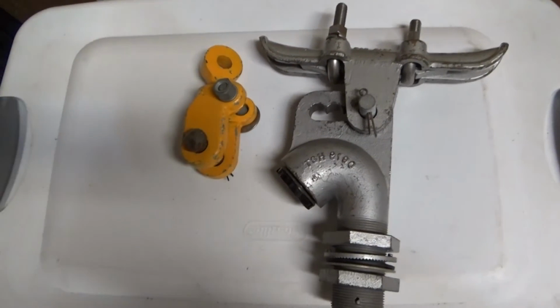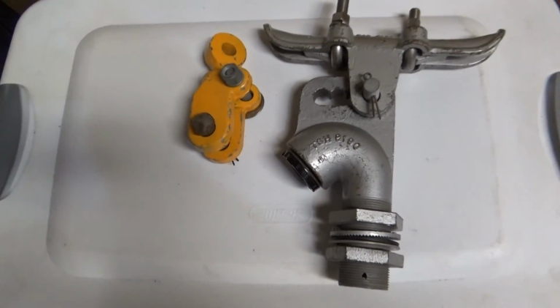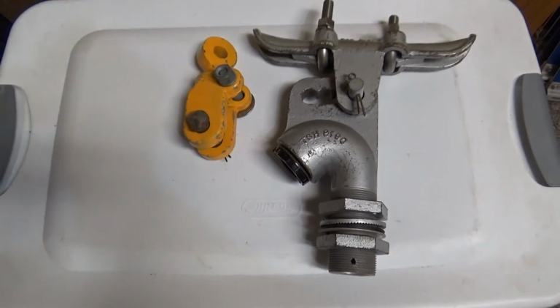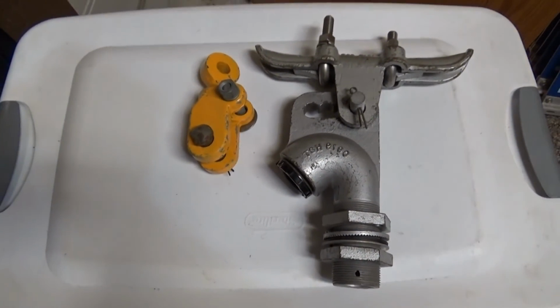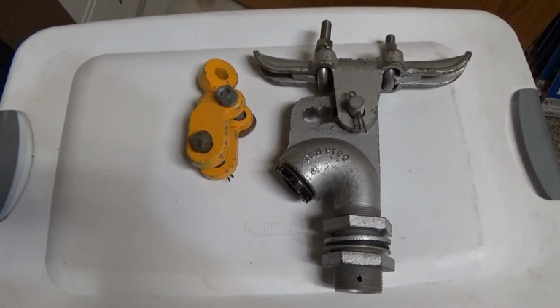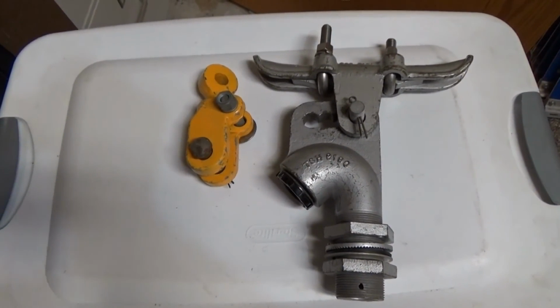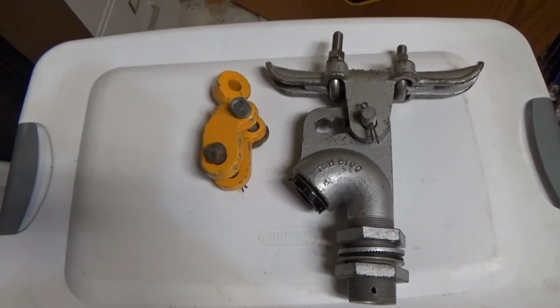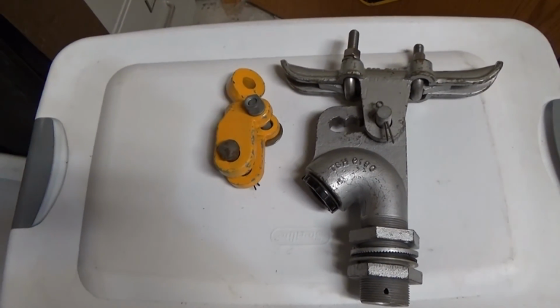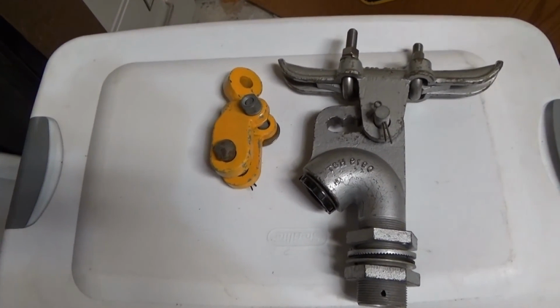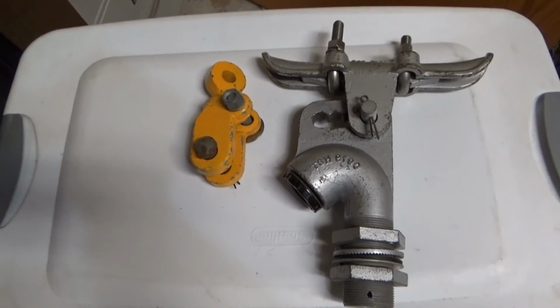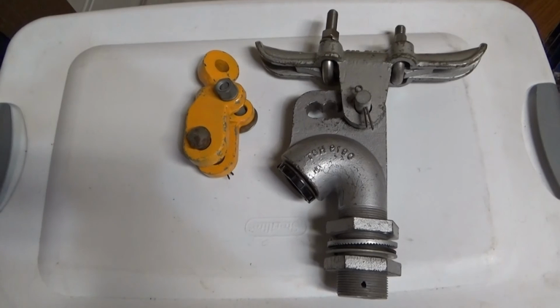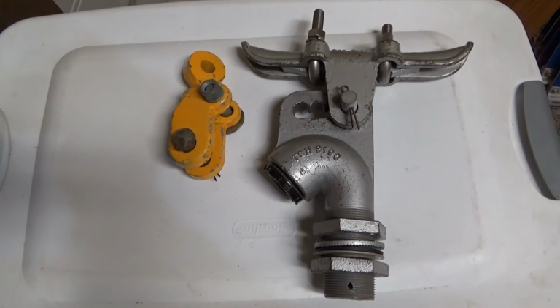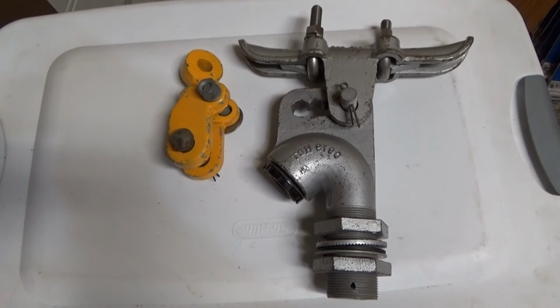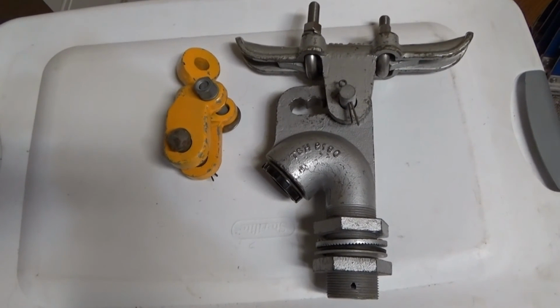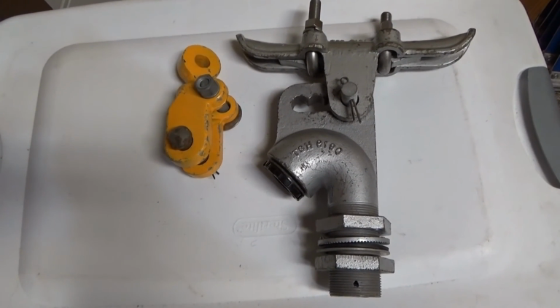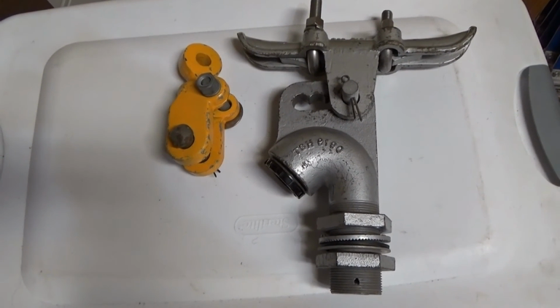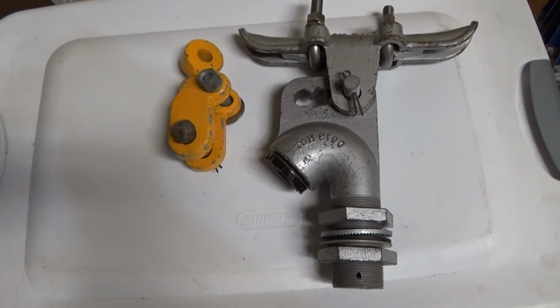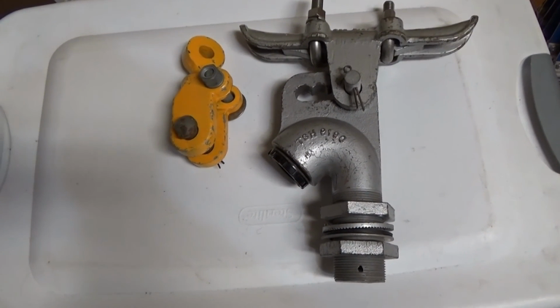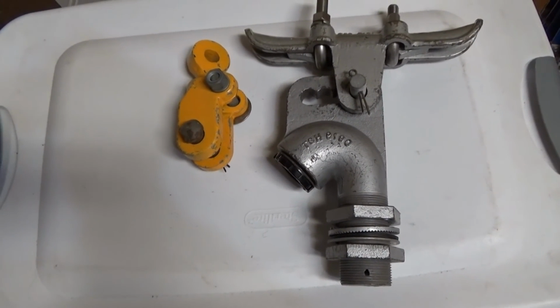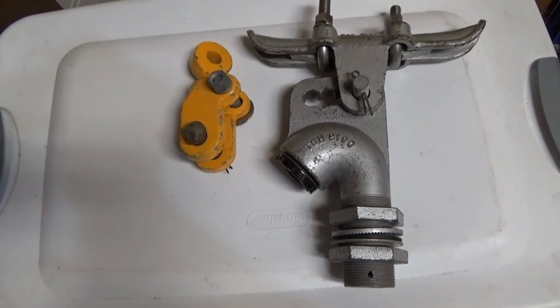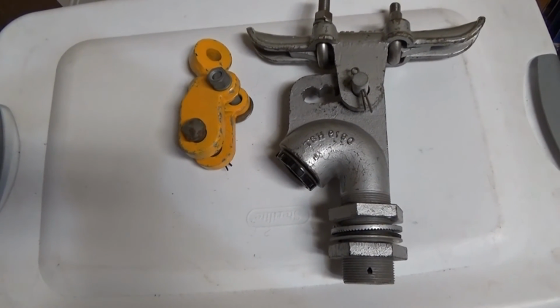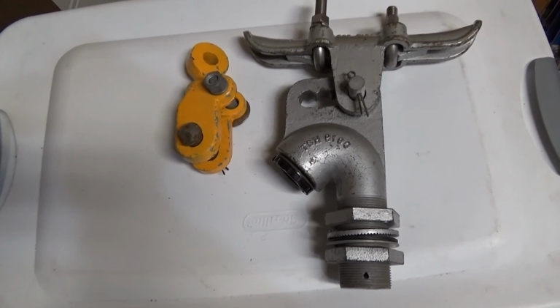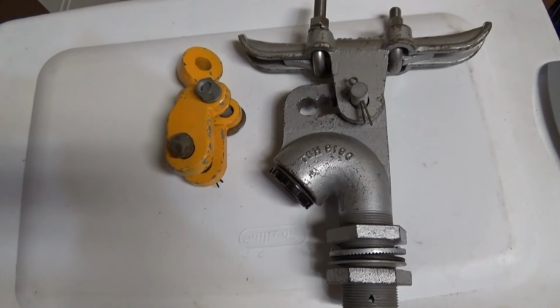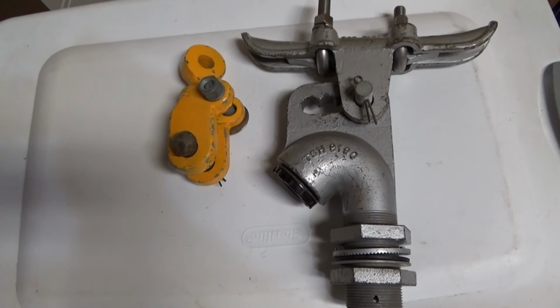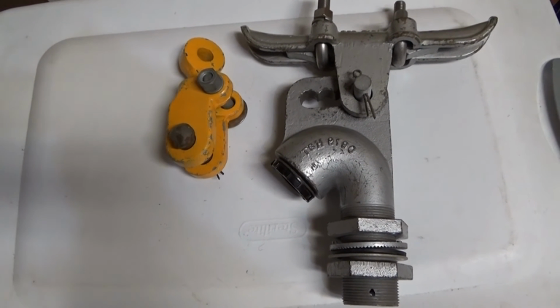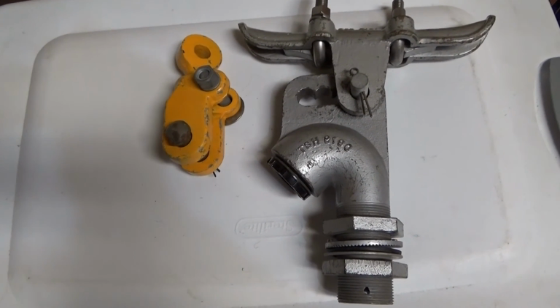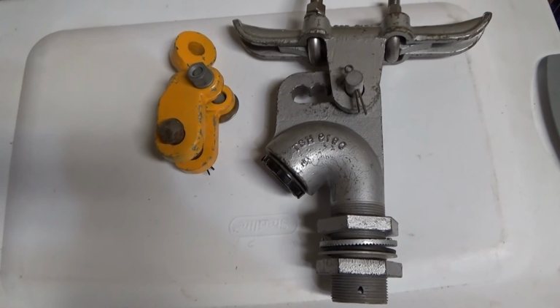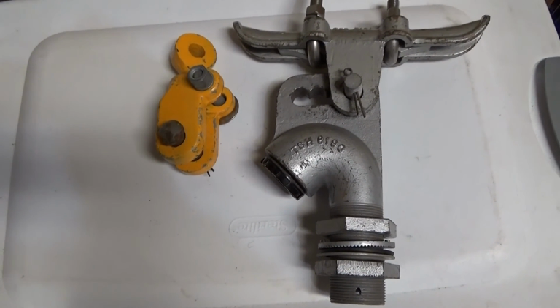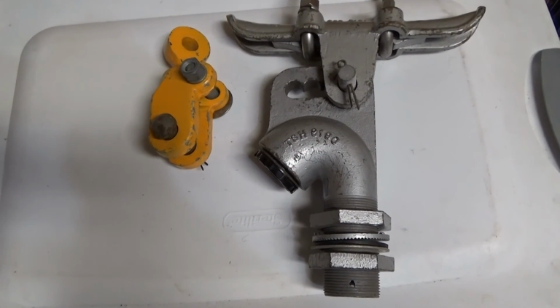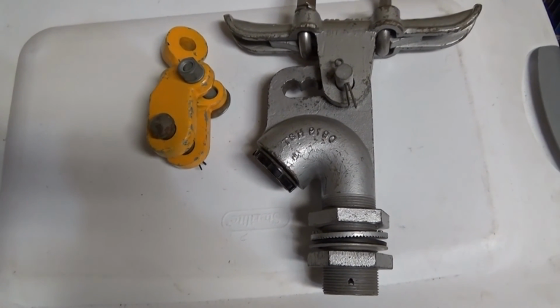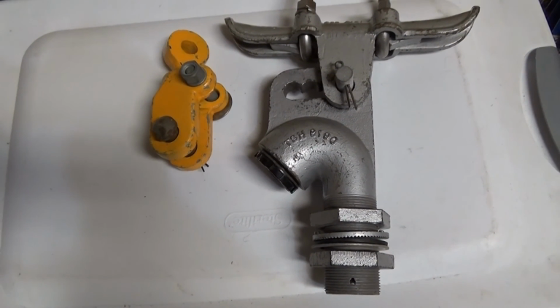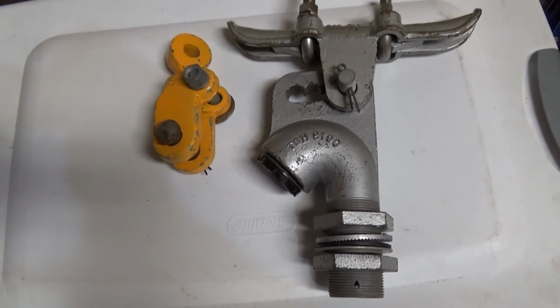Anyway, that's the basics of it. Chuck, if you have any other questions, let me know. Otherwise, please like and subscribe. If you like this kind of stuff, I can narrate more on other lights.